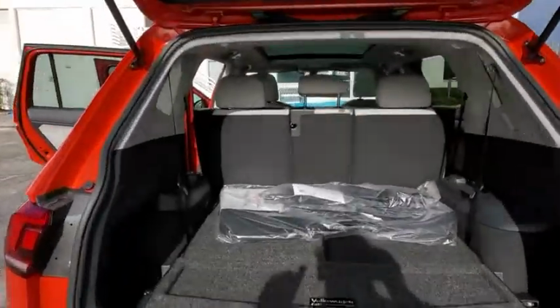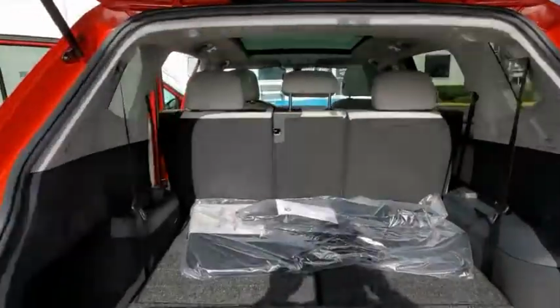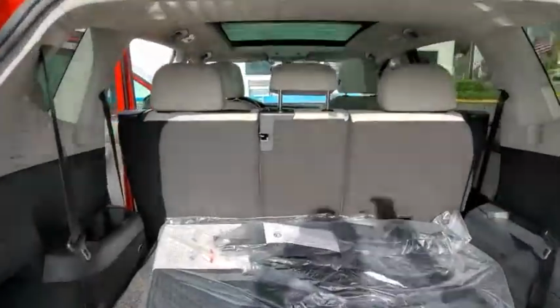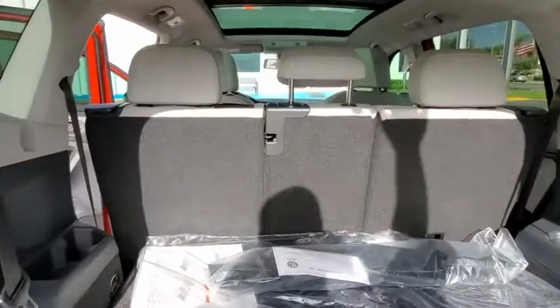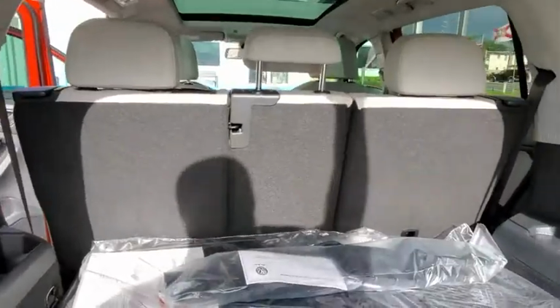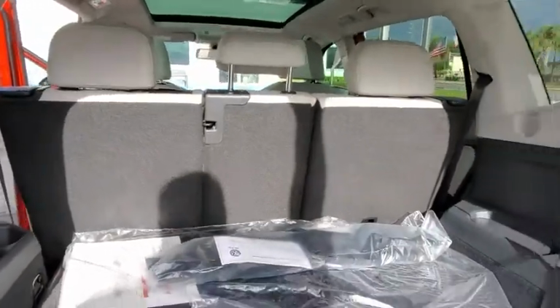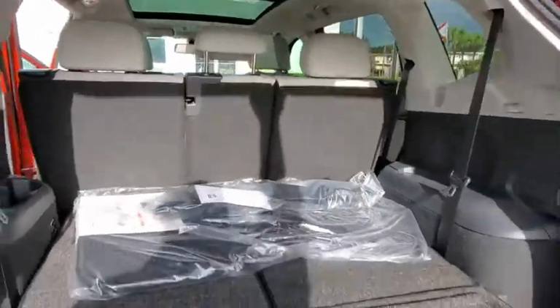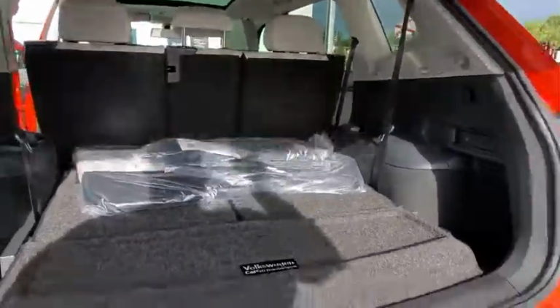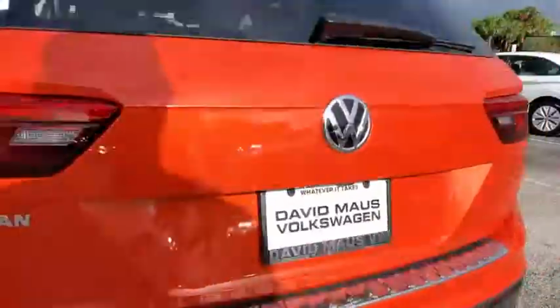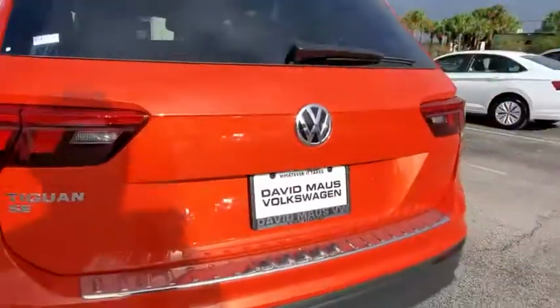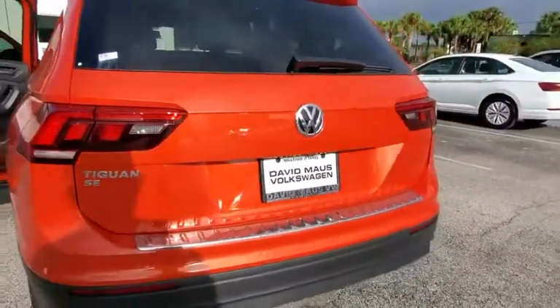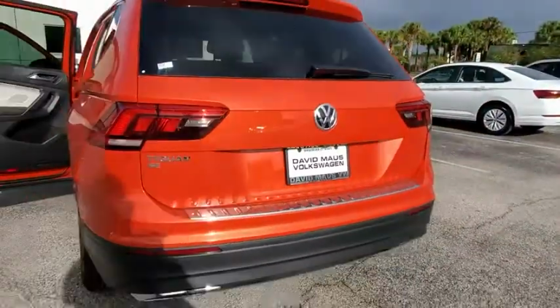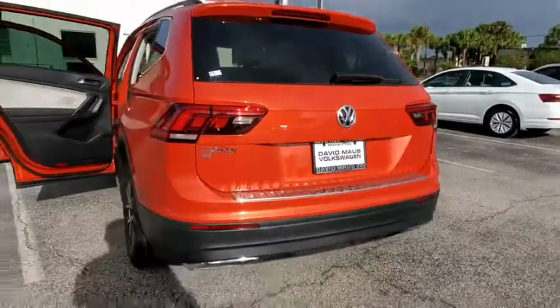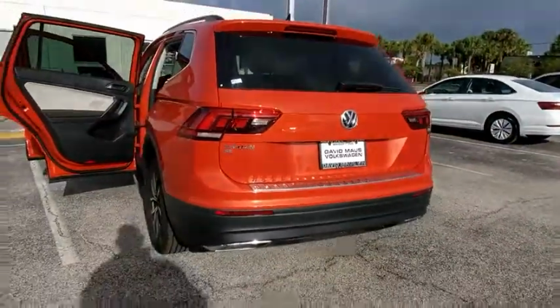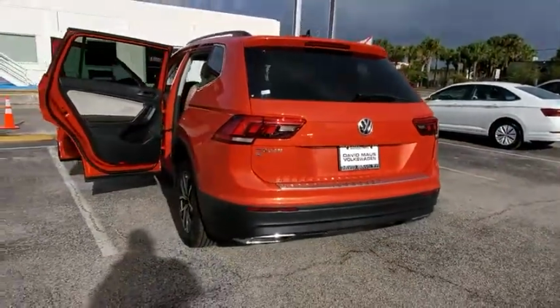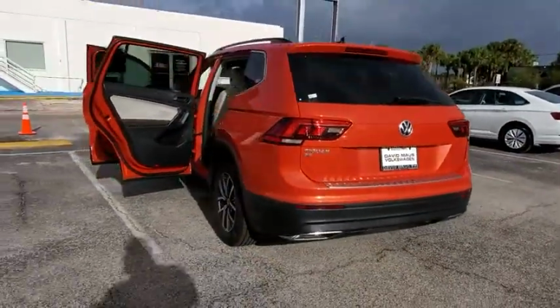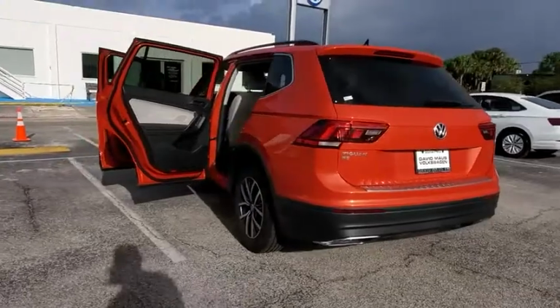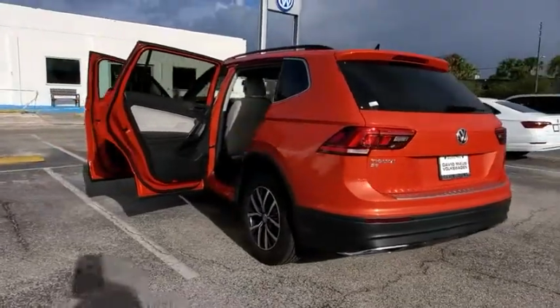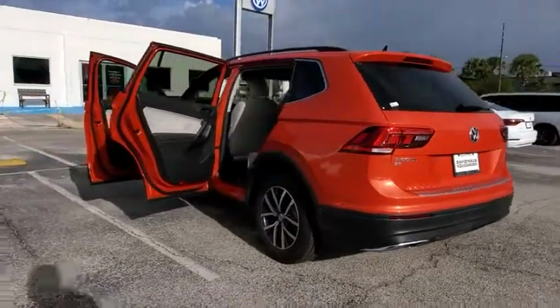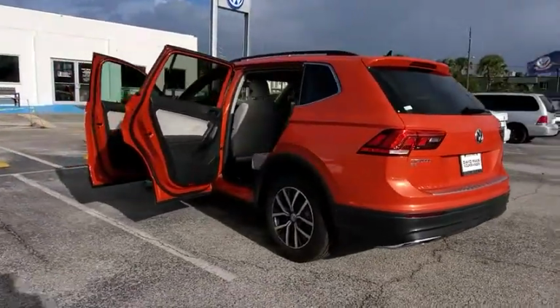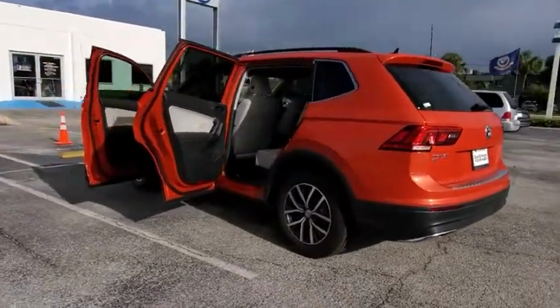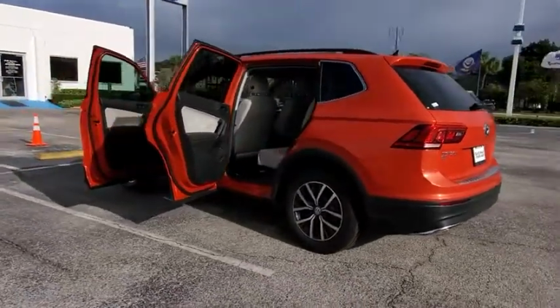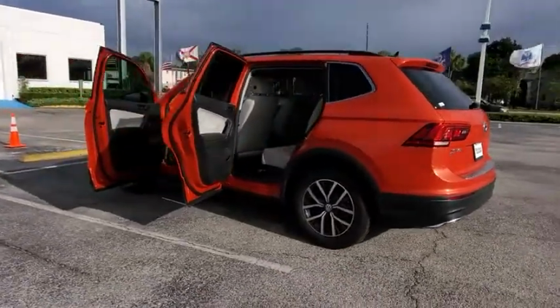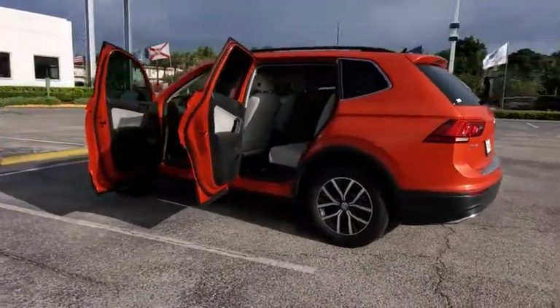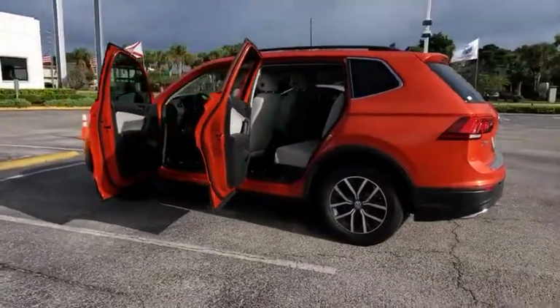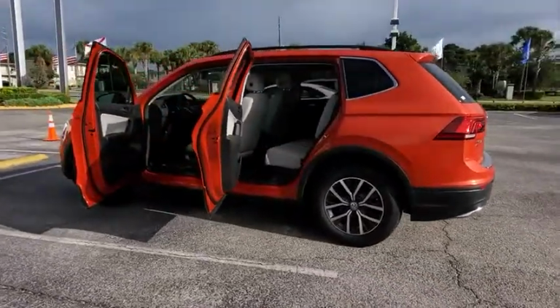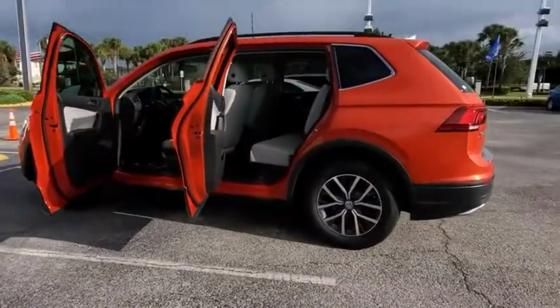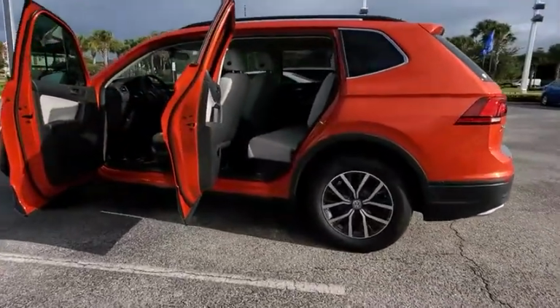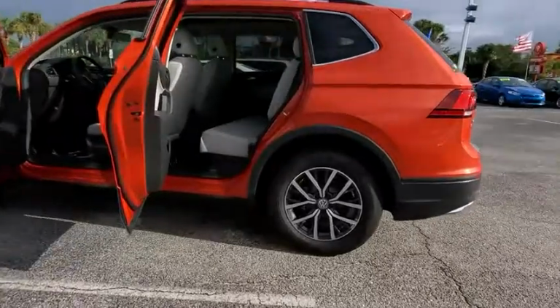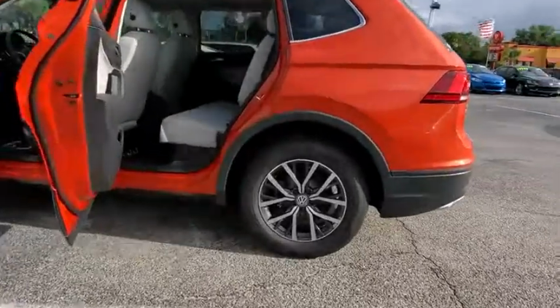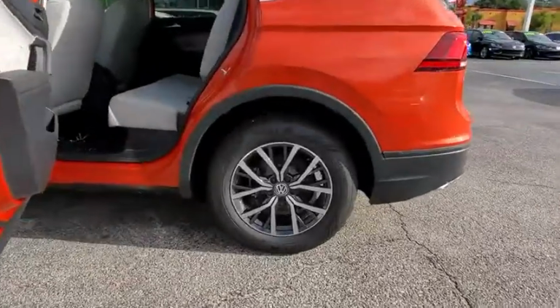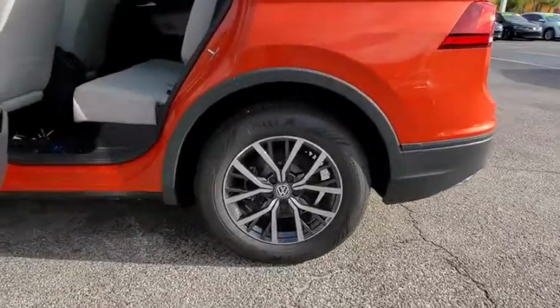Leather wrapped steering wheel, adjustable steering wheel, power steering, cruise control, aluminum wheels, floor mats, four-wheel disc brakes, keyless start, AM FM stereo radio, climate control, rear defrost, front-wheel drive.